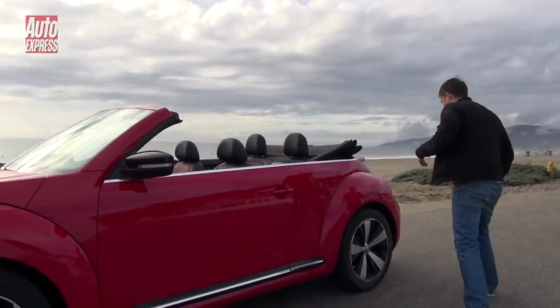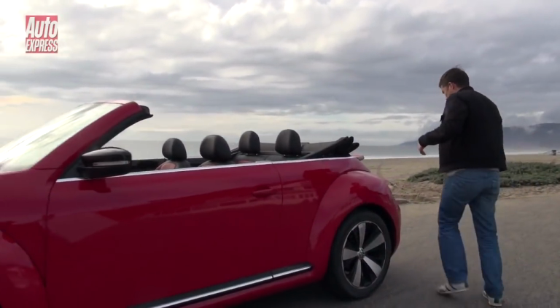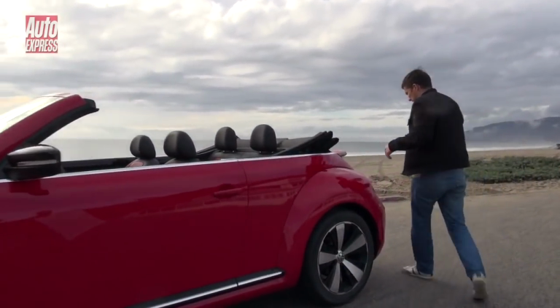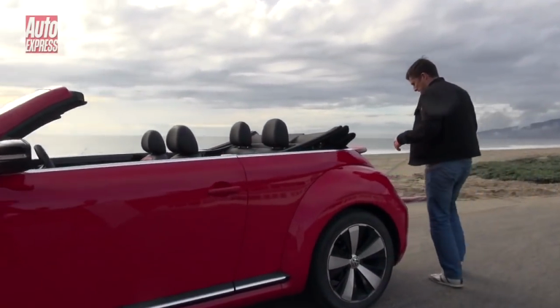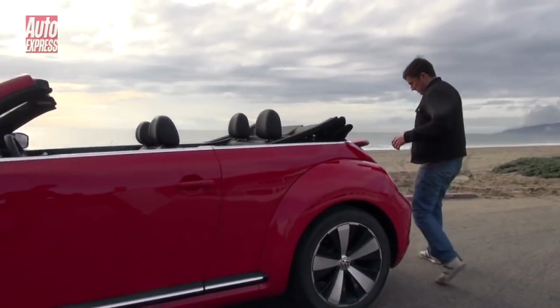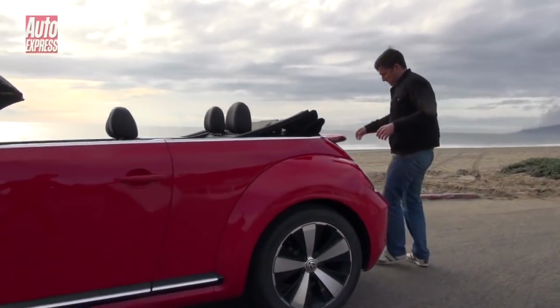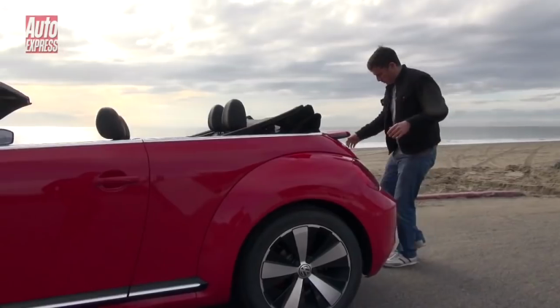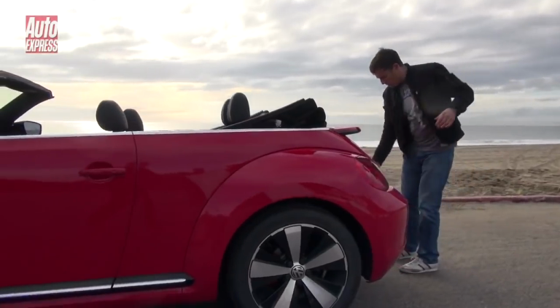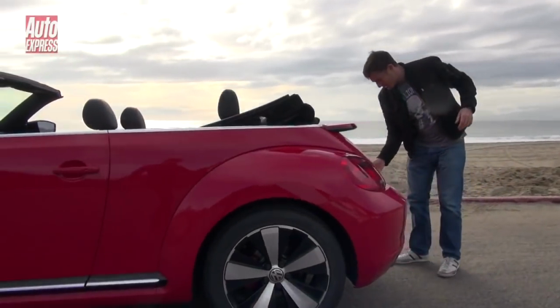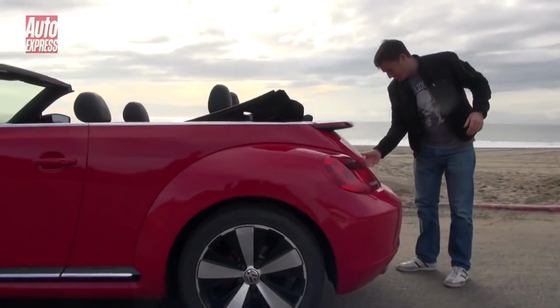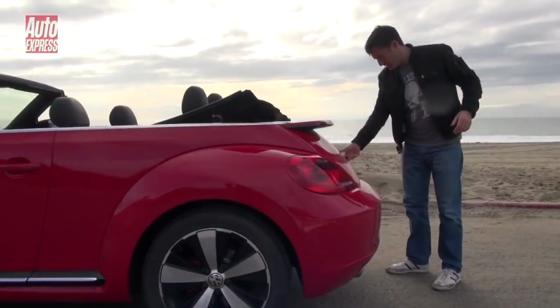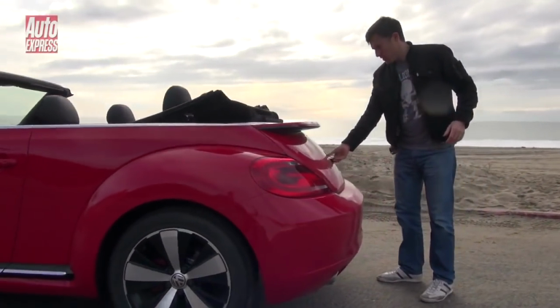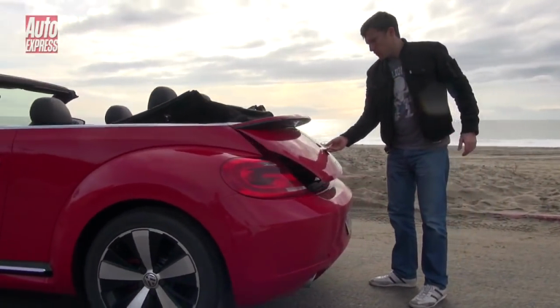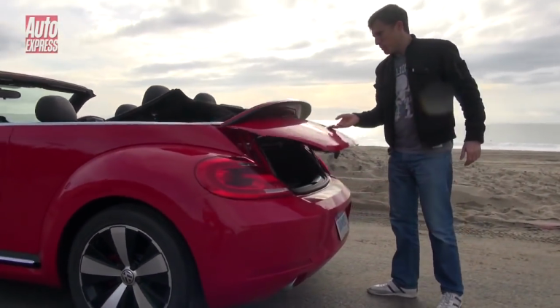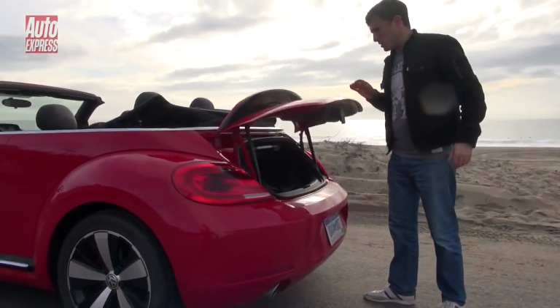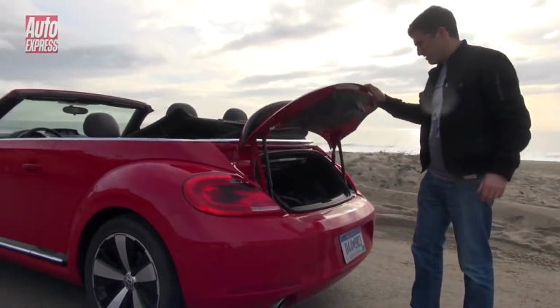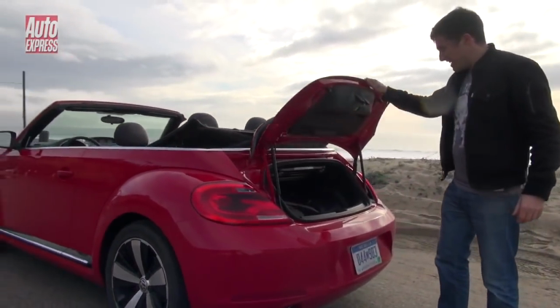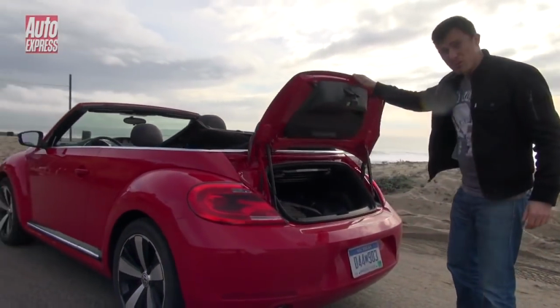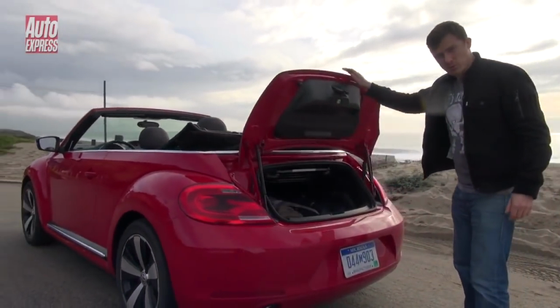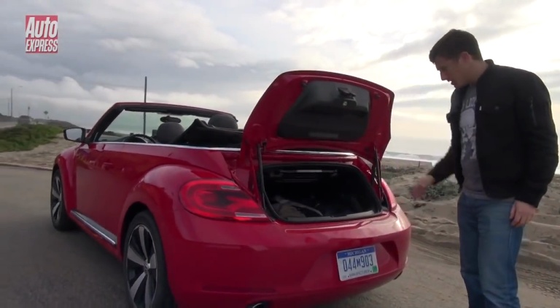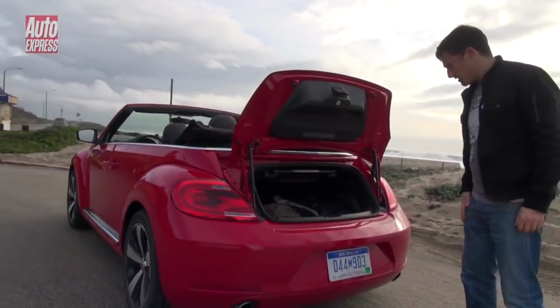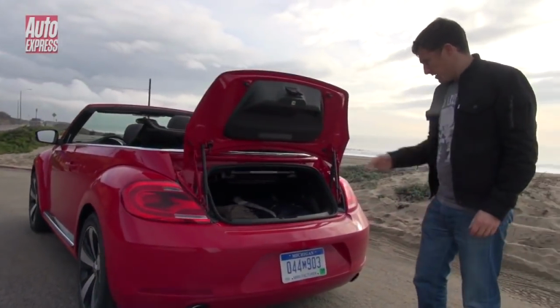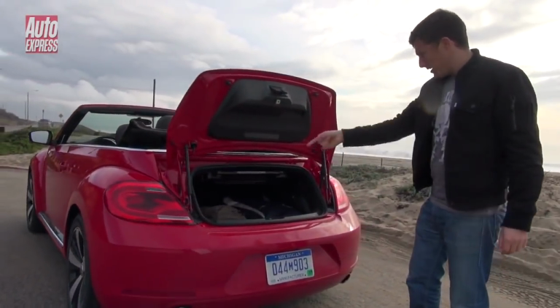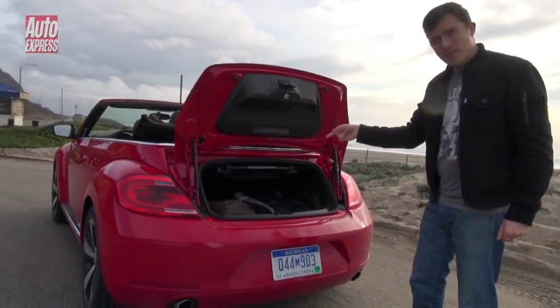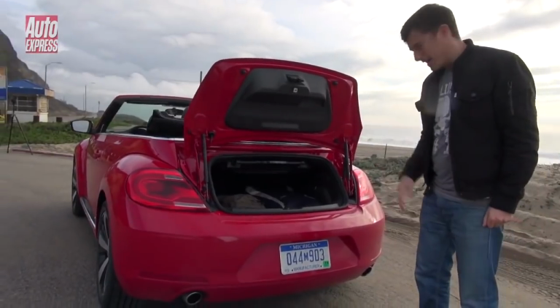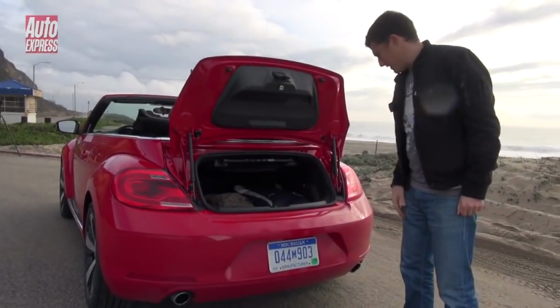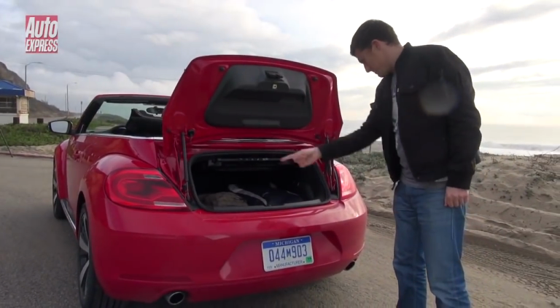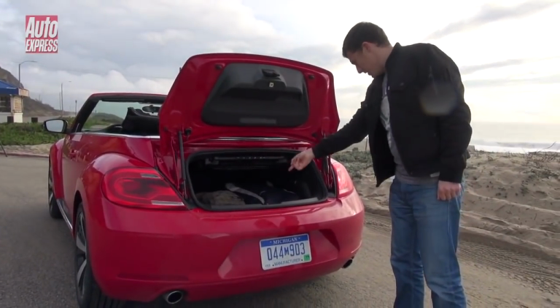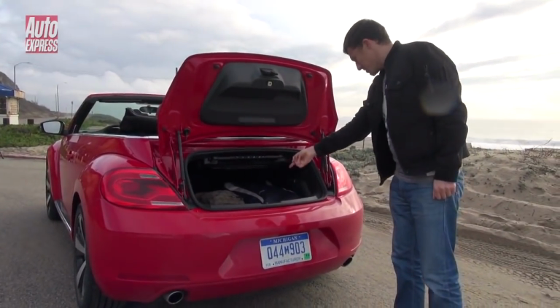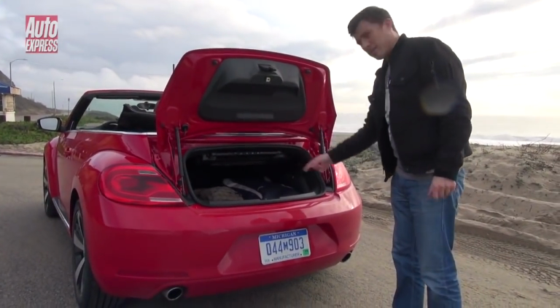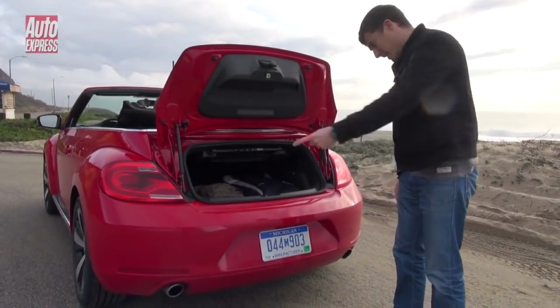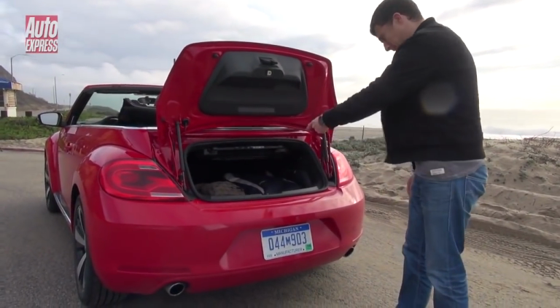While not massive, the boot is a reasonable size — I've even managed to fit some luggage in it. Go and take a look.